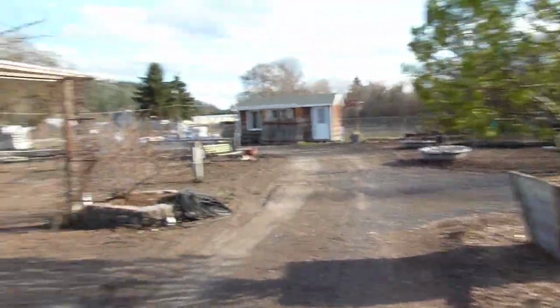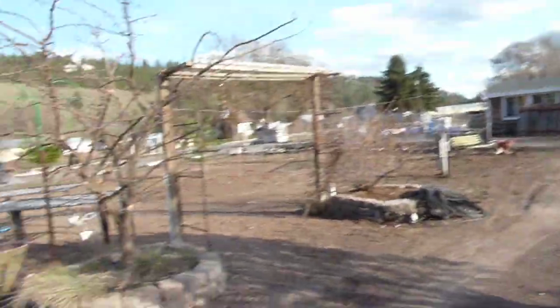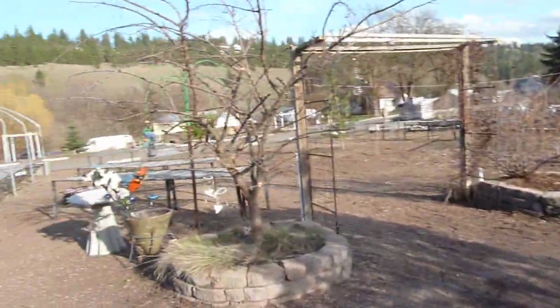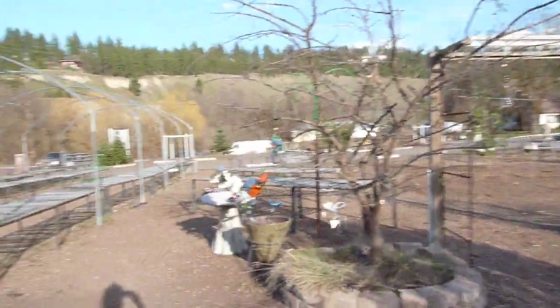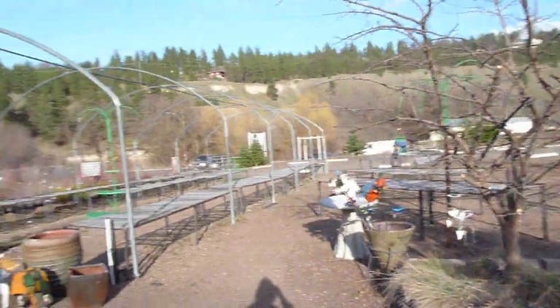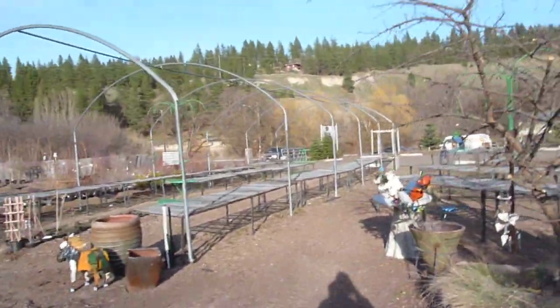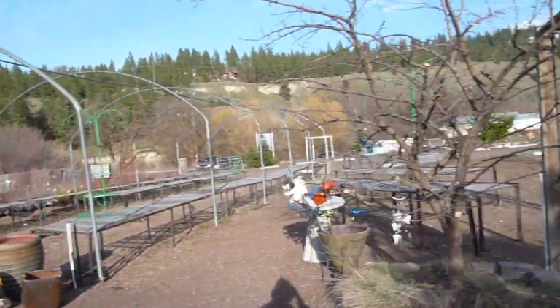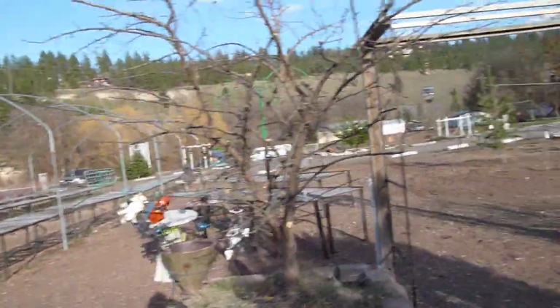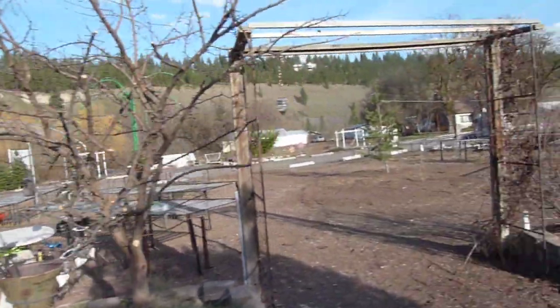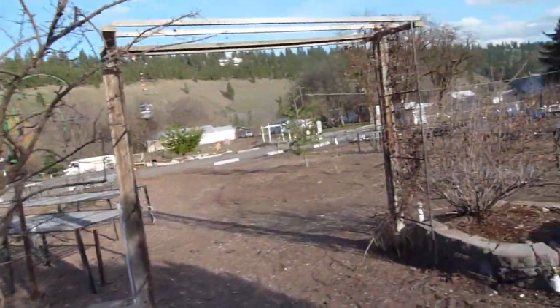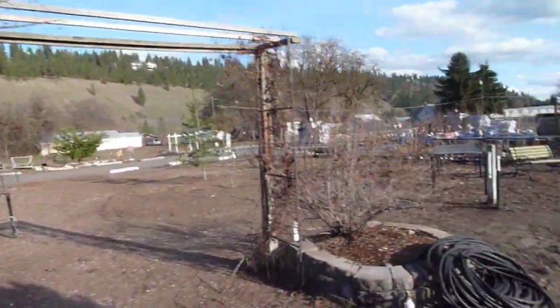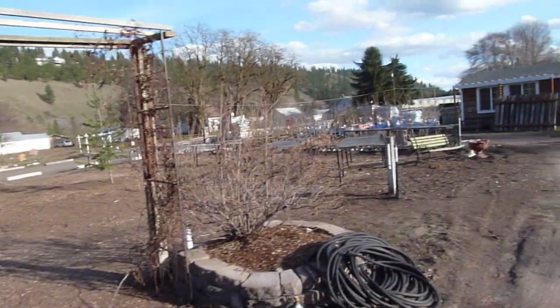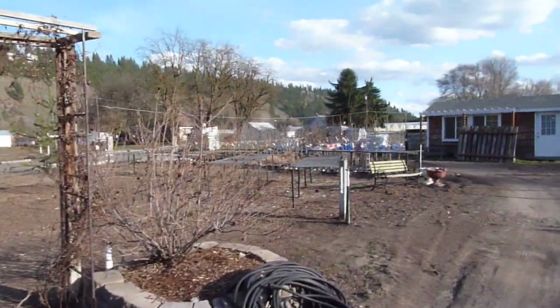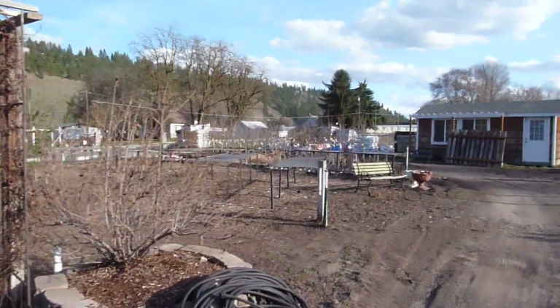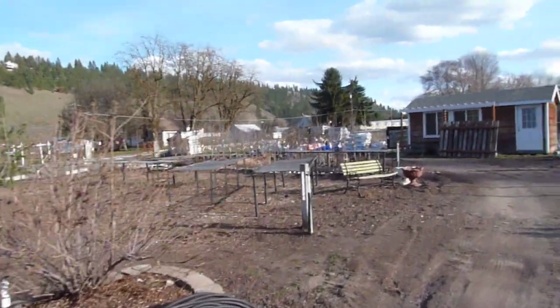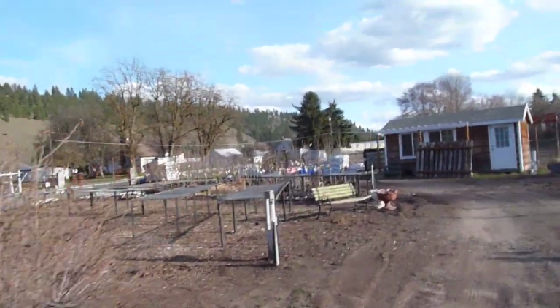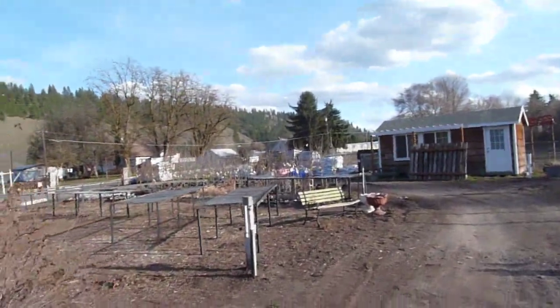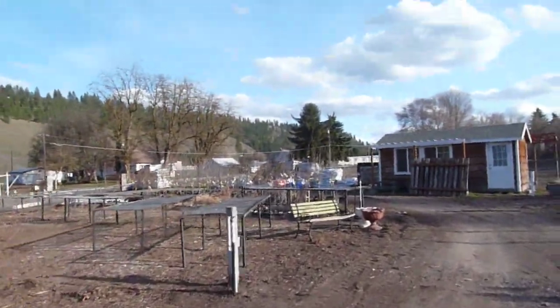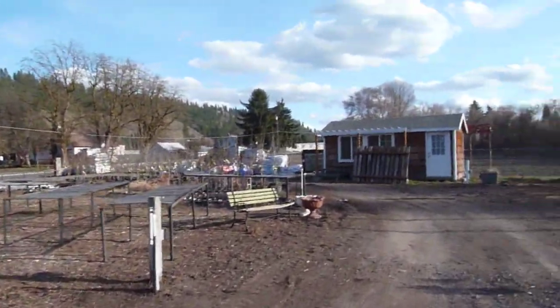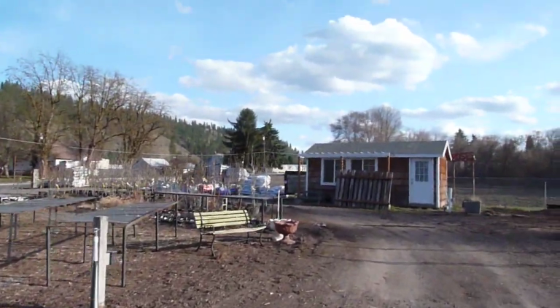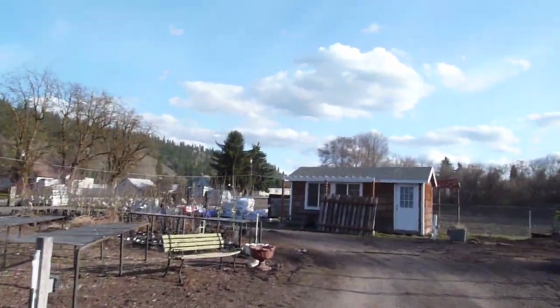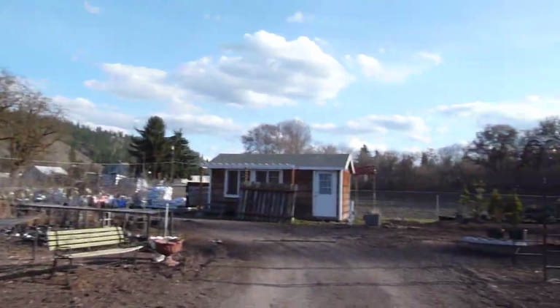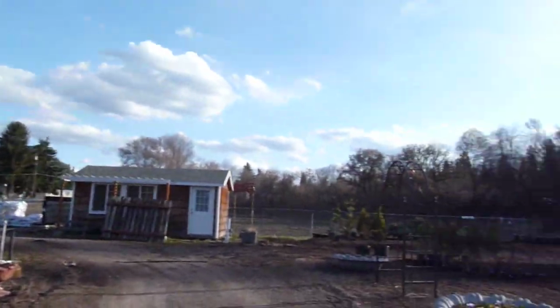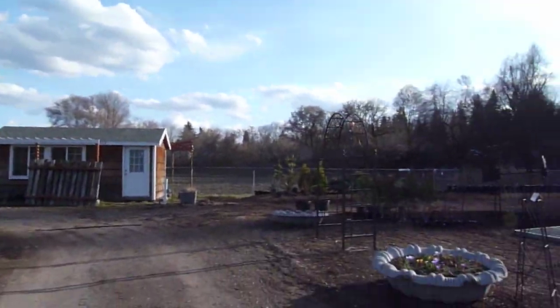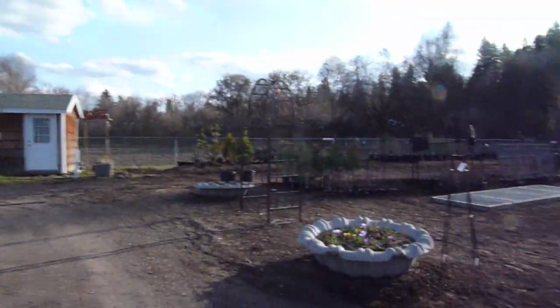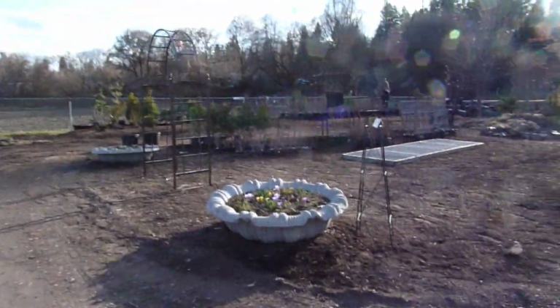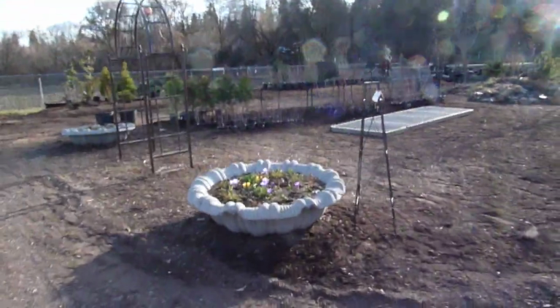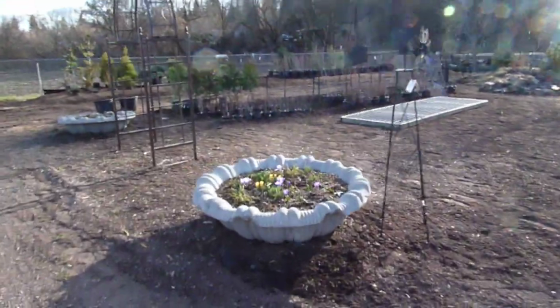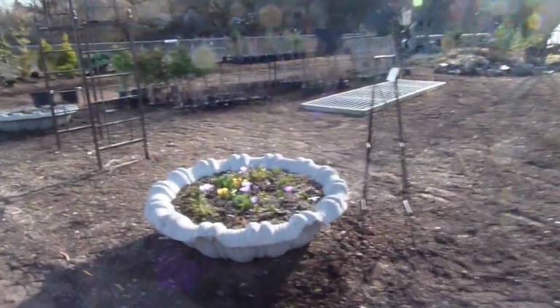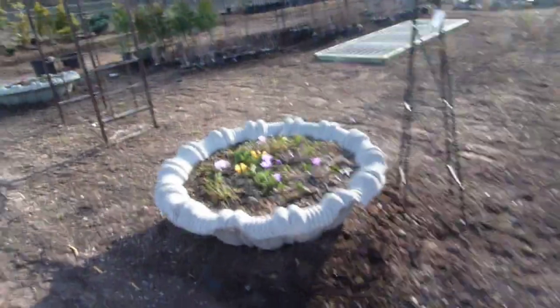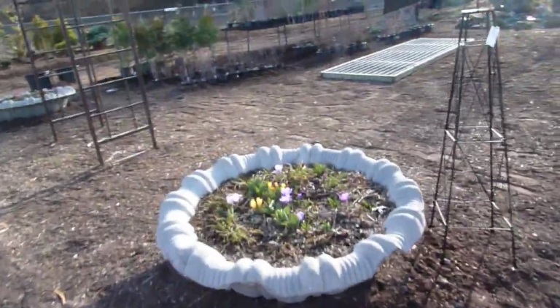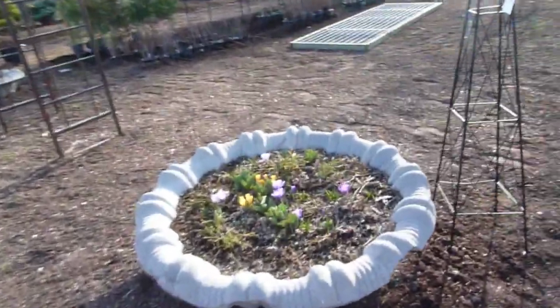Still nothing out here on the tables, but there's plenty to put on the tables. We're just waiting till it's safe. It's a little shot of spring right in there.